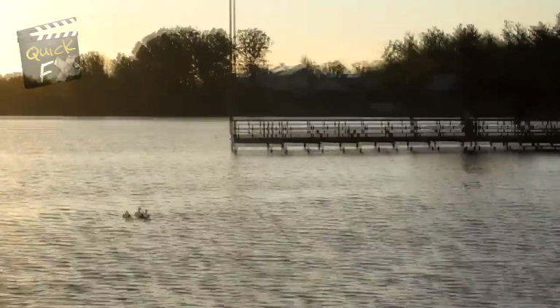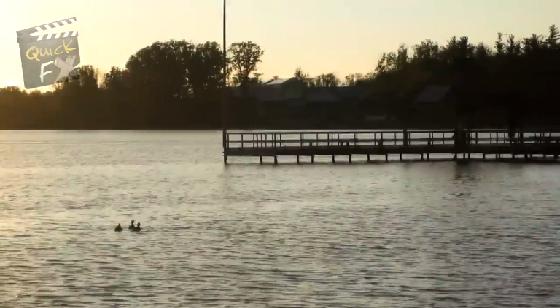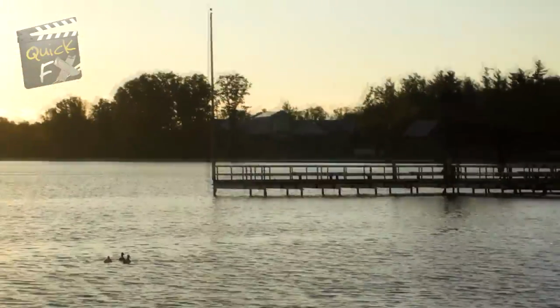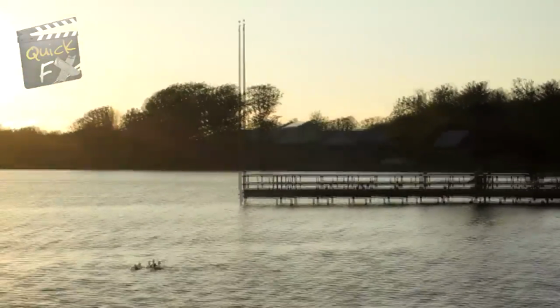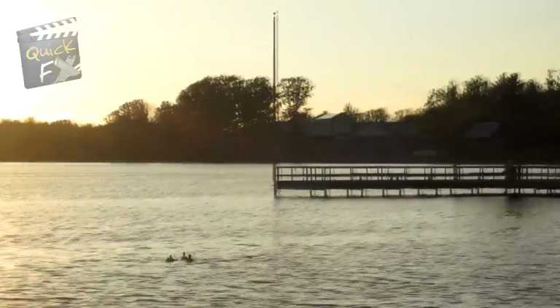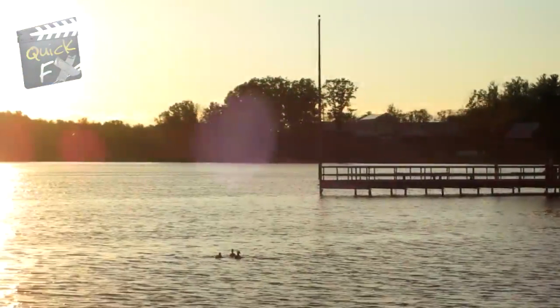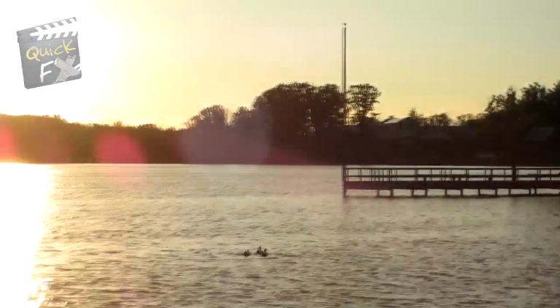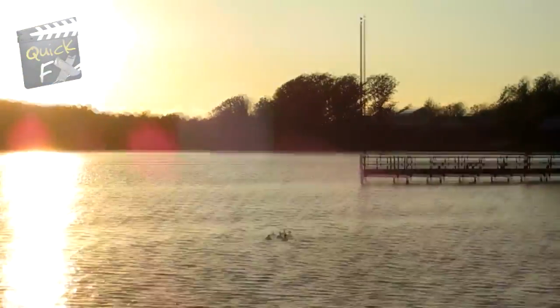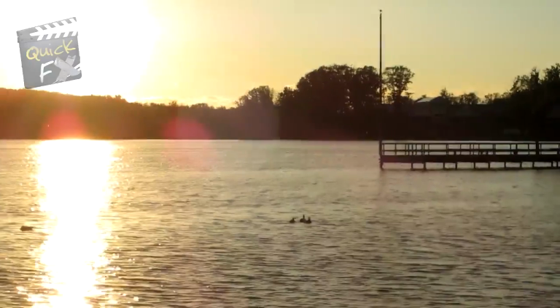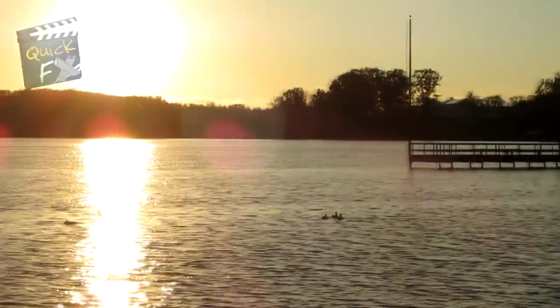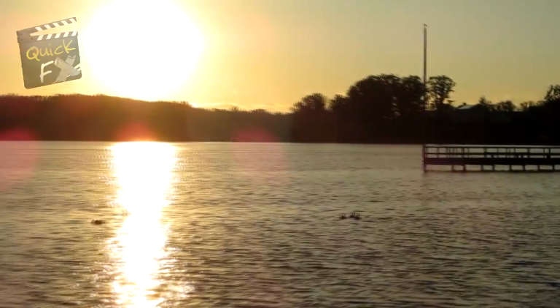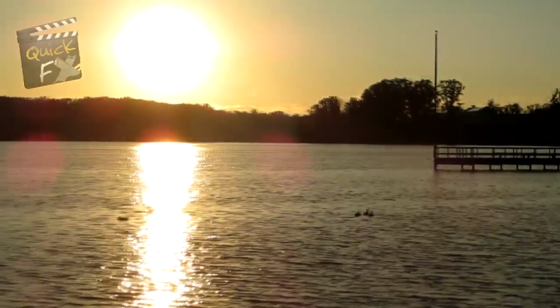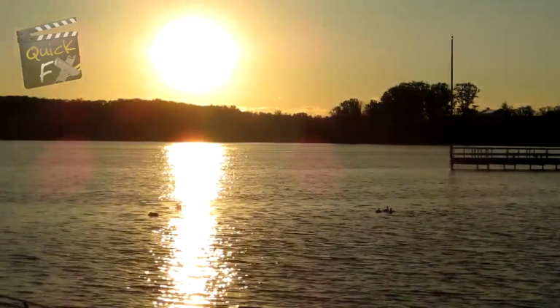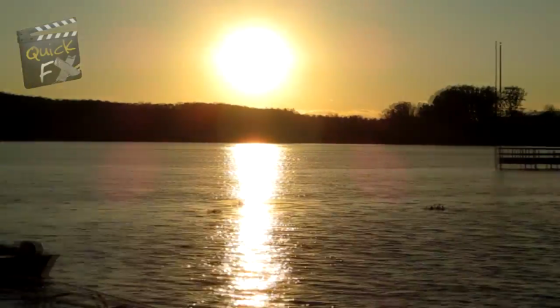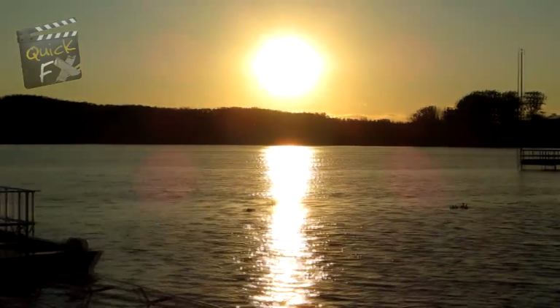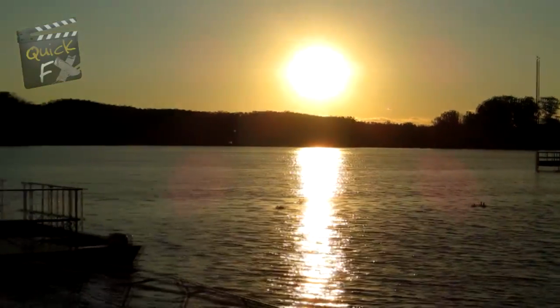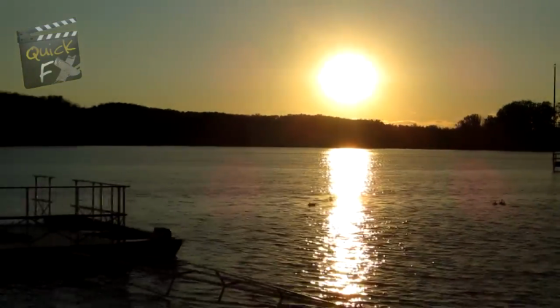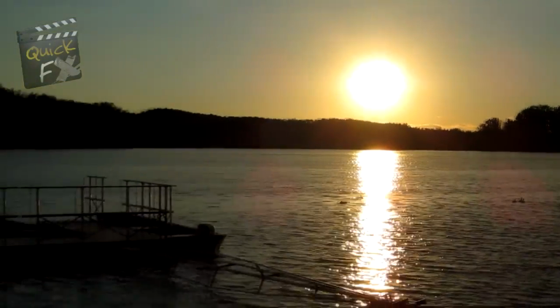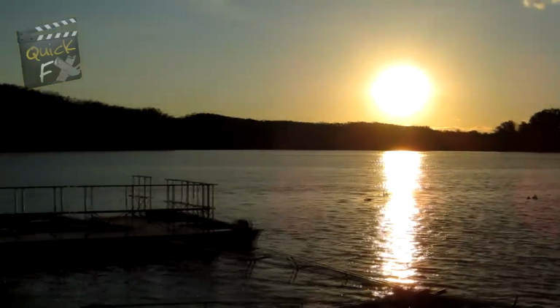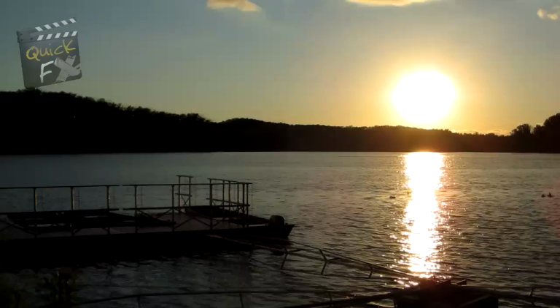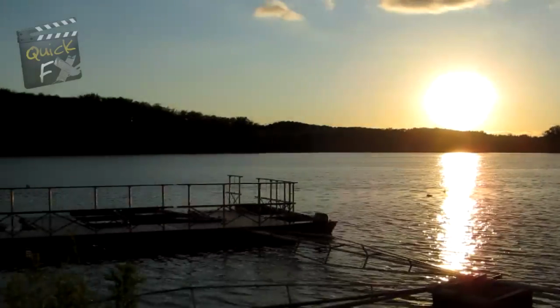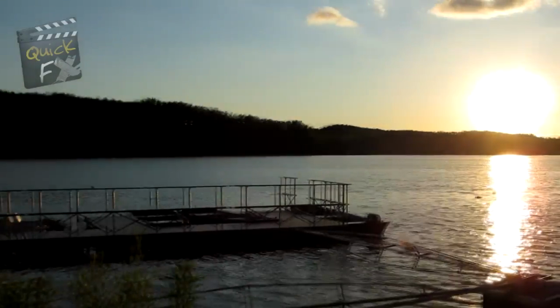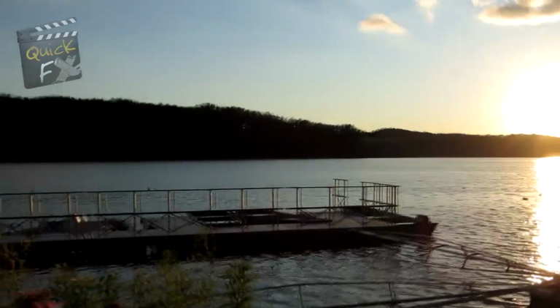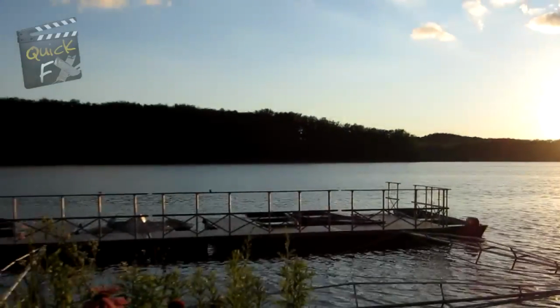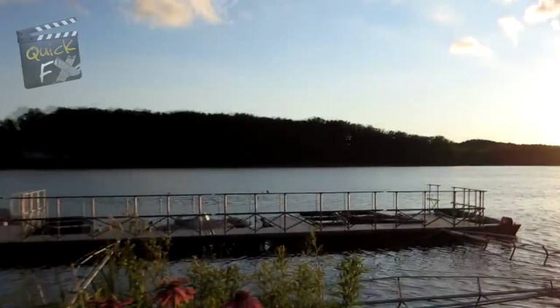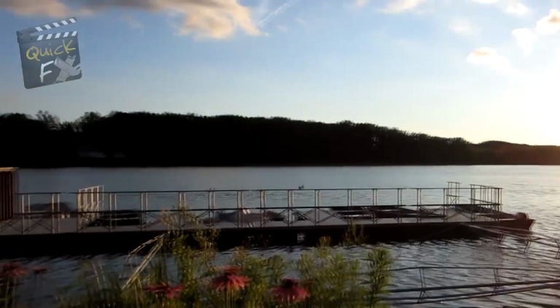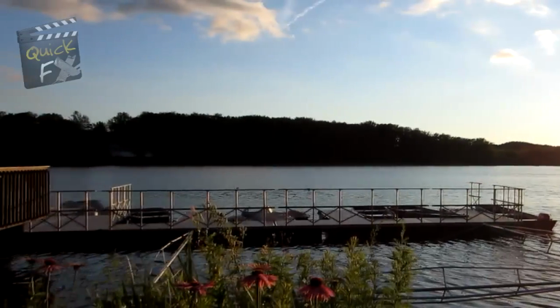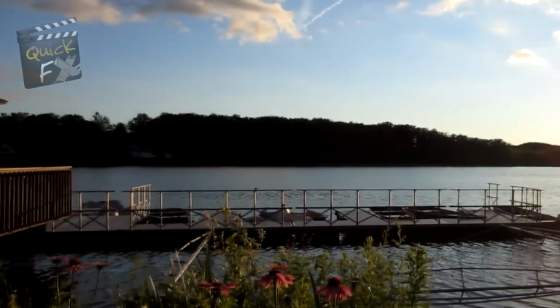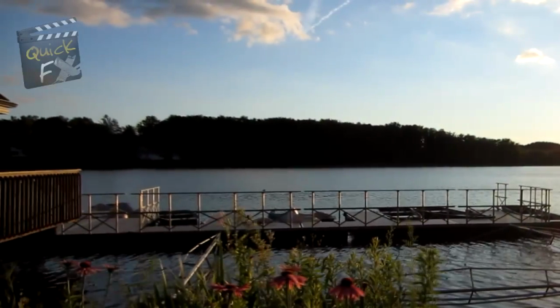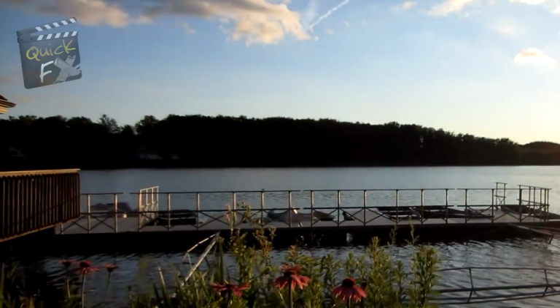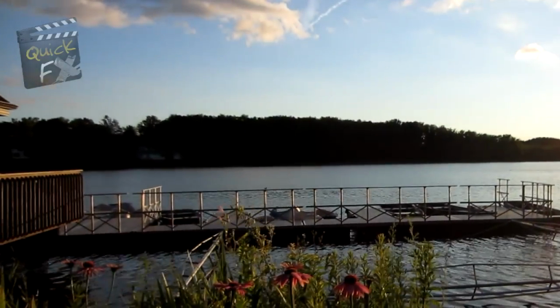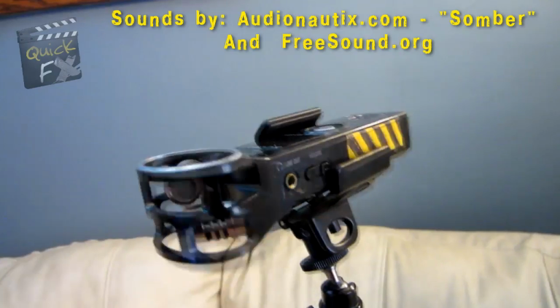Nature, people fishing, the earth as we know it. Where are all the boats? Why aren't people catching the fish? There's things like this we need to think about.